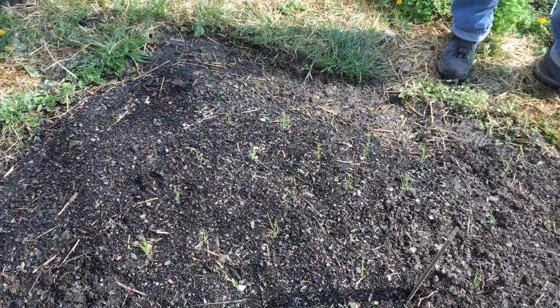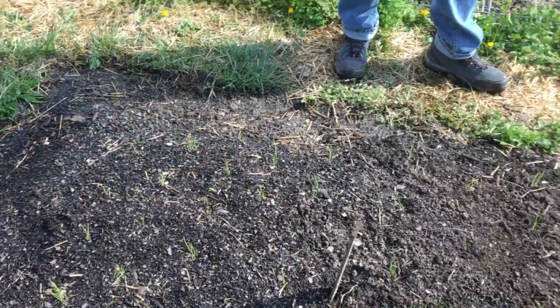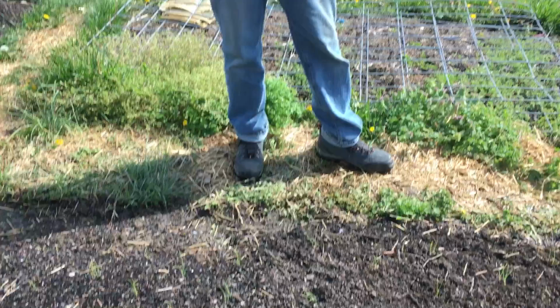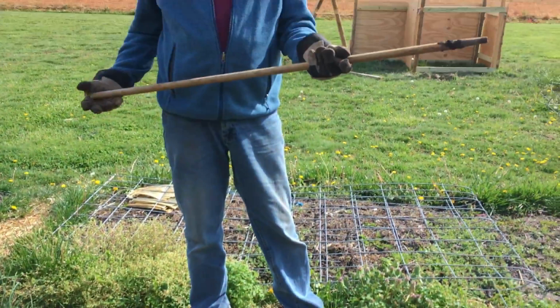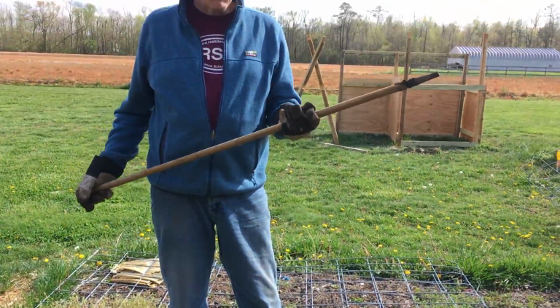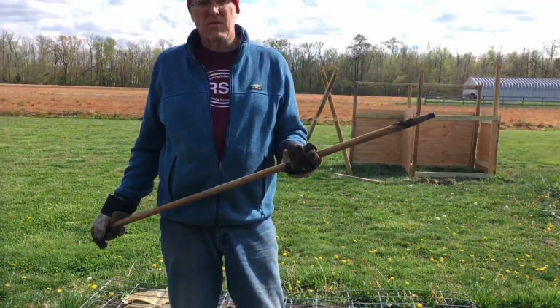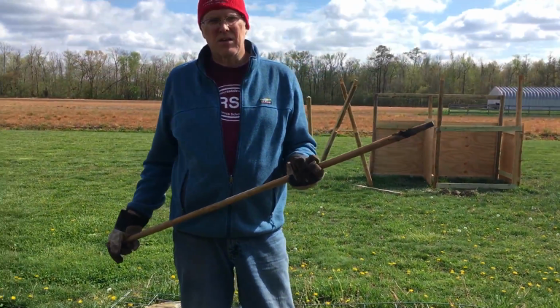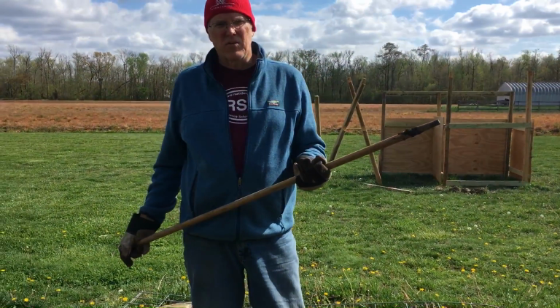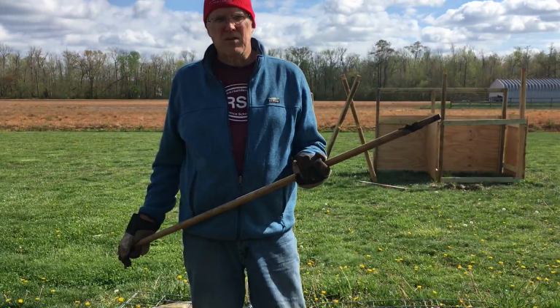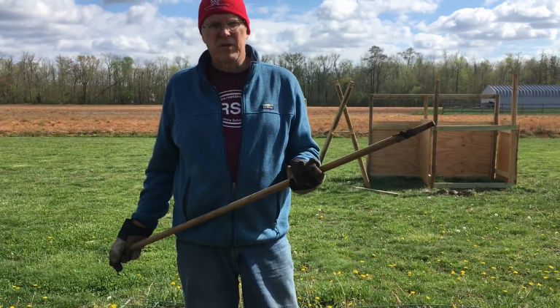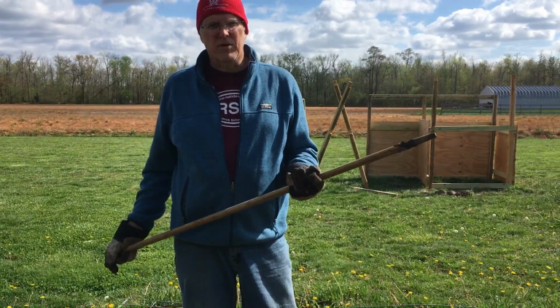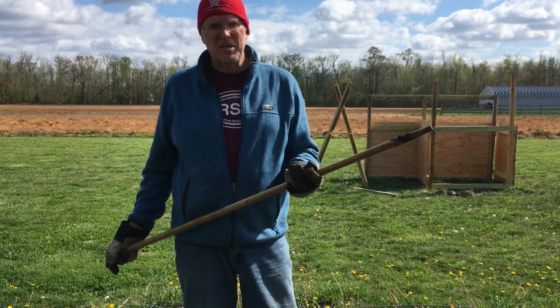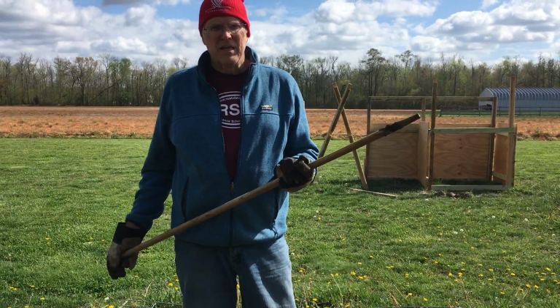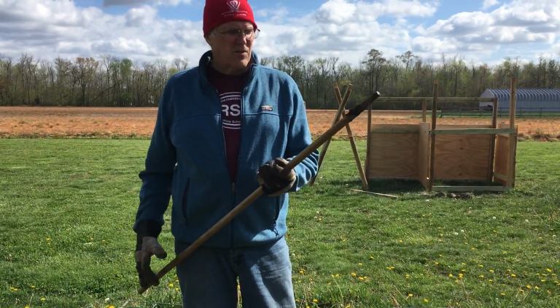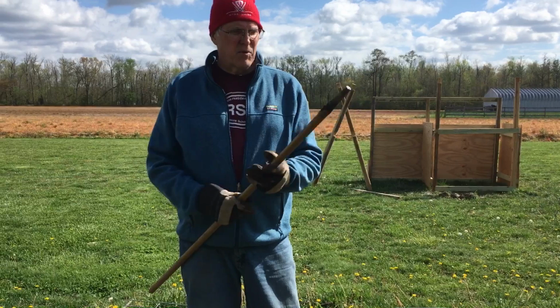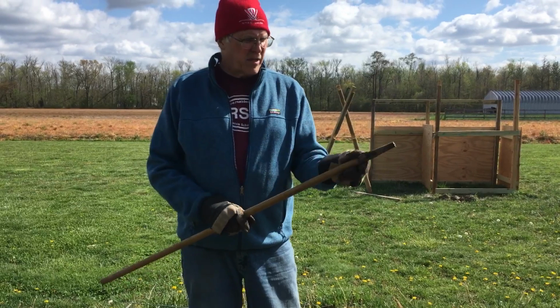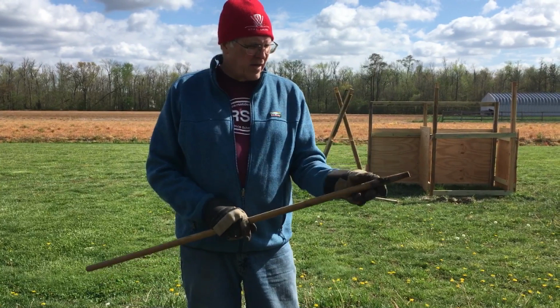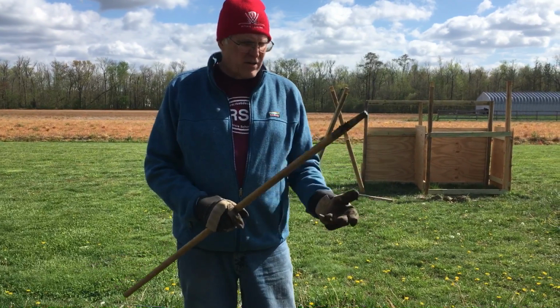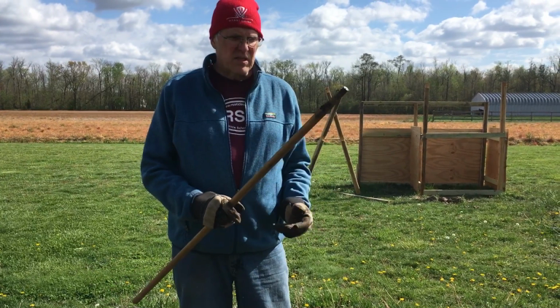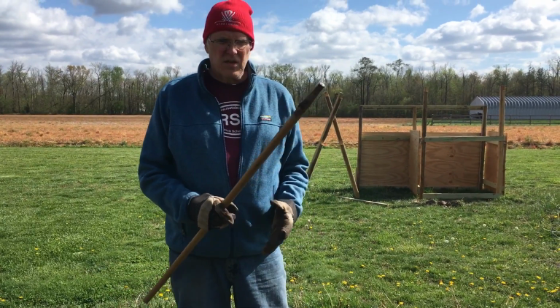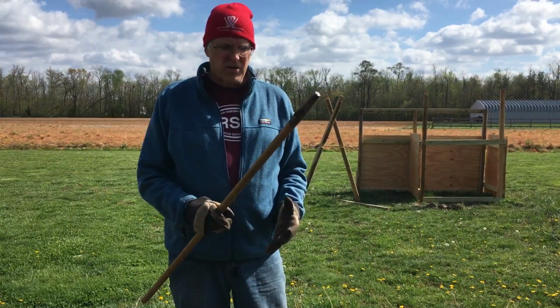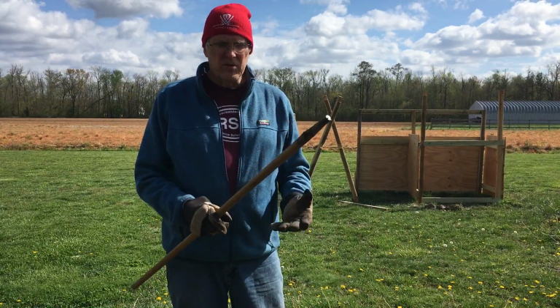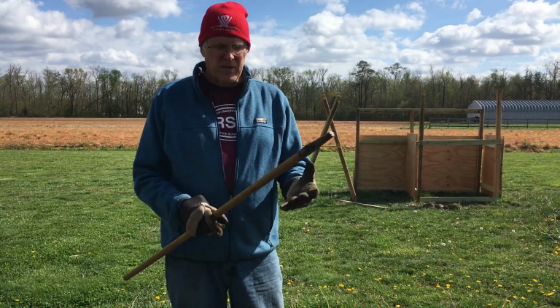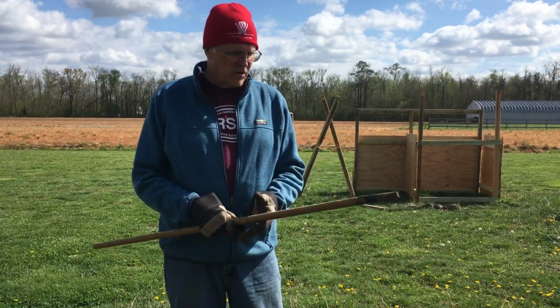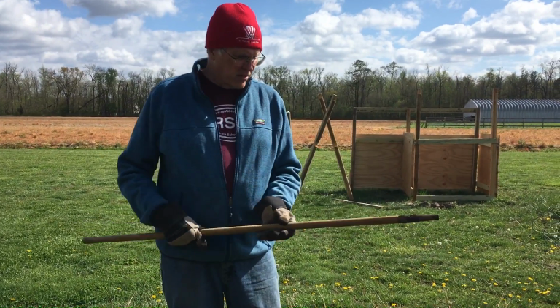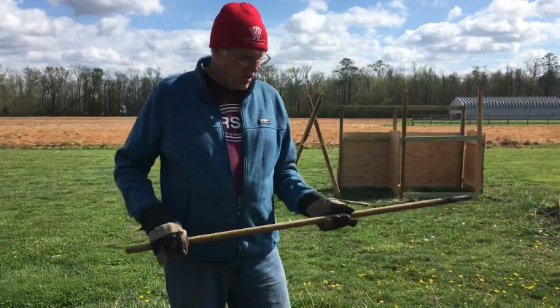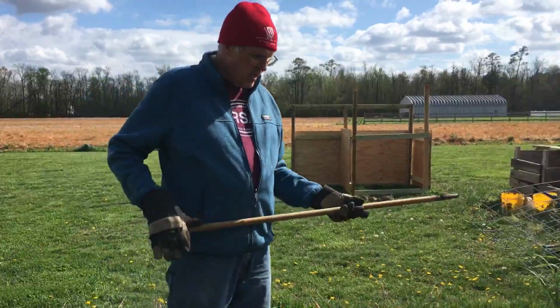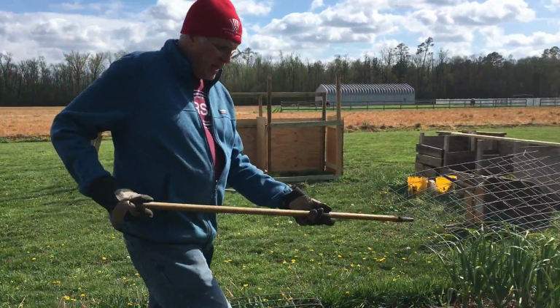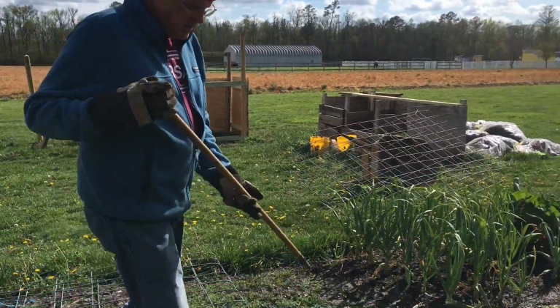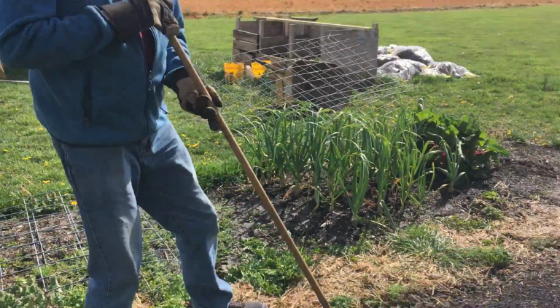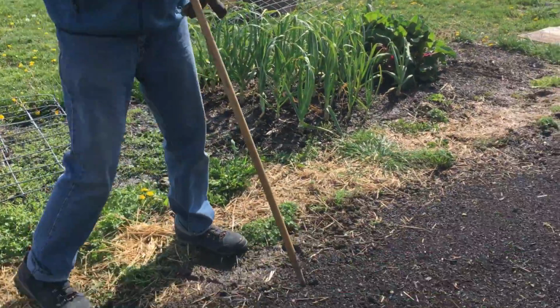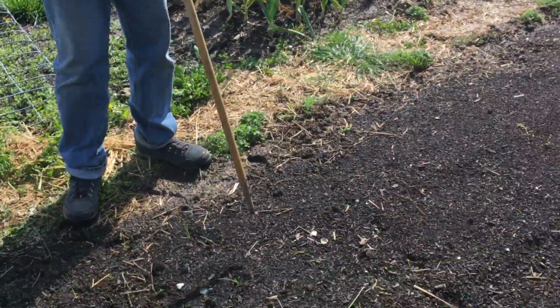This is my dibber, which used to be a rake handle until the rake no longer wanted to work for me, so I pulled the rake off, and now I use this to draw drills — that's furrows in English — and I can also use it to make holes.